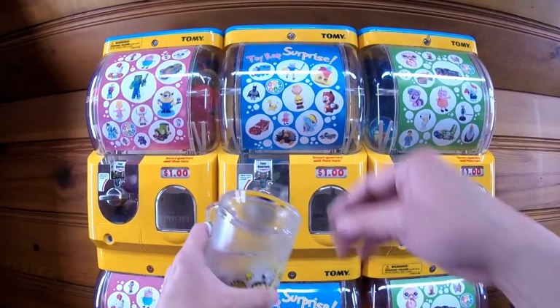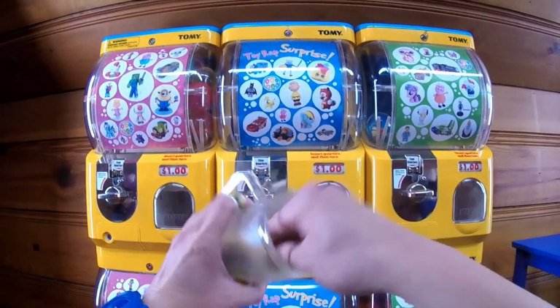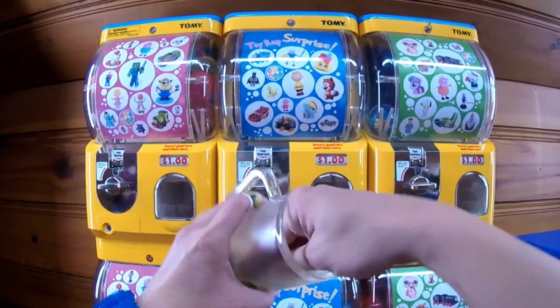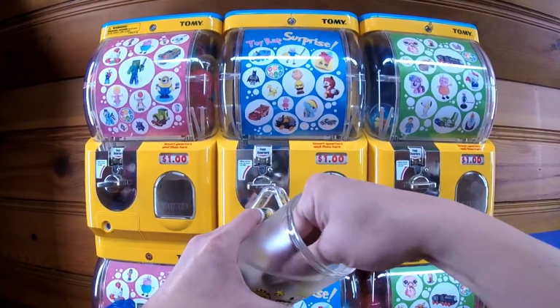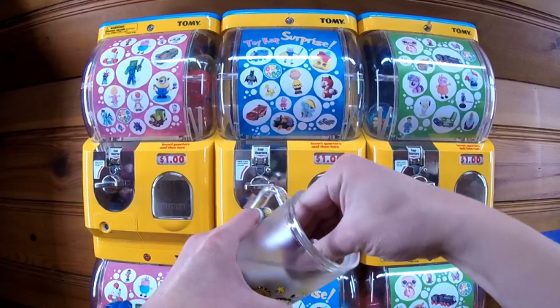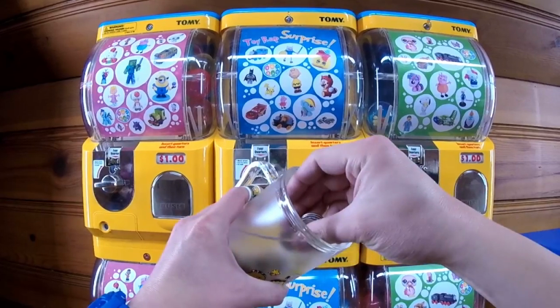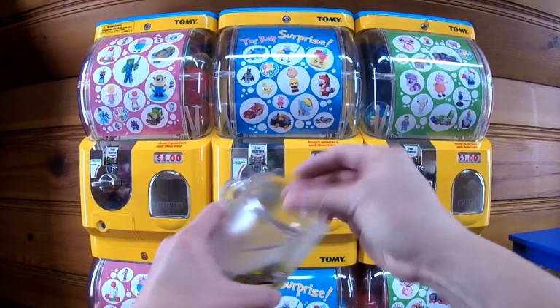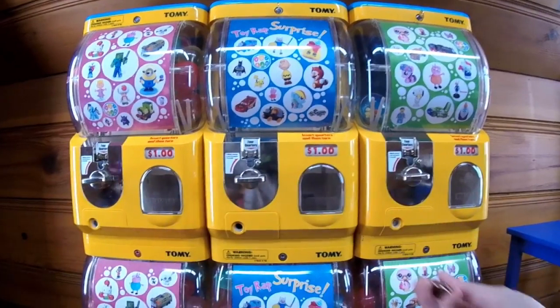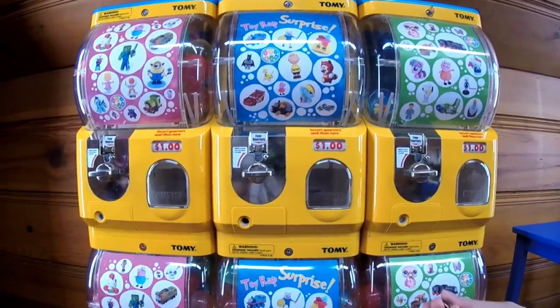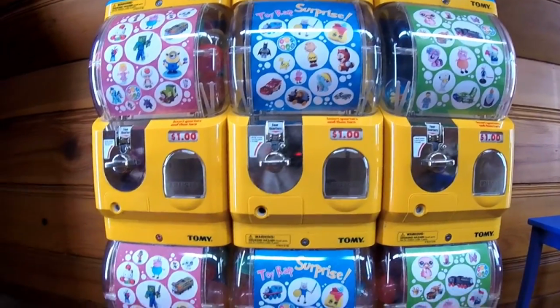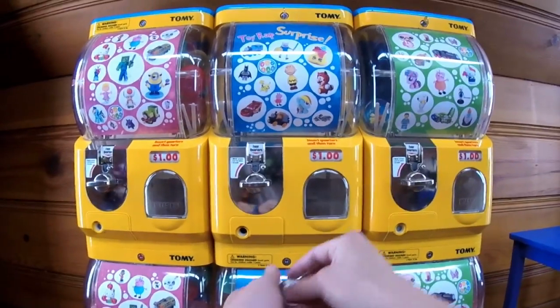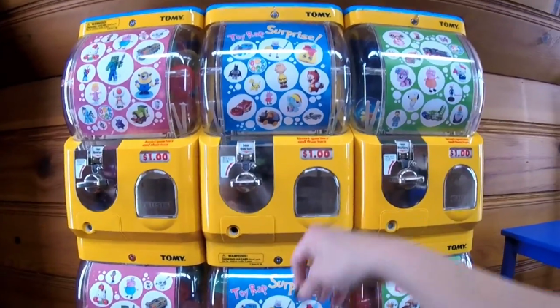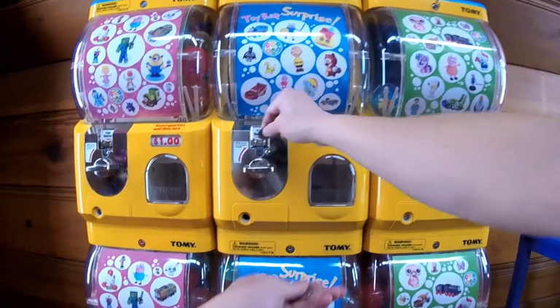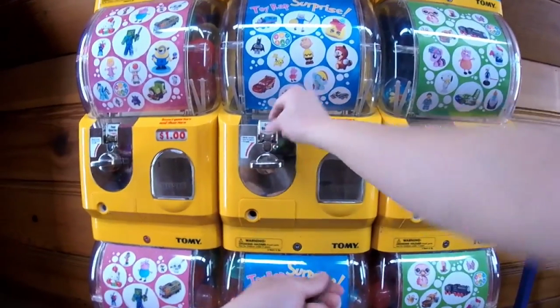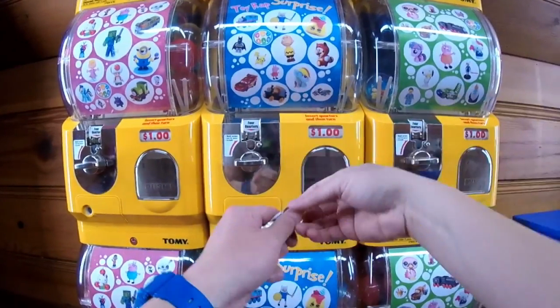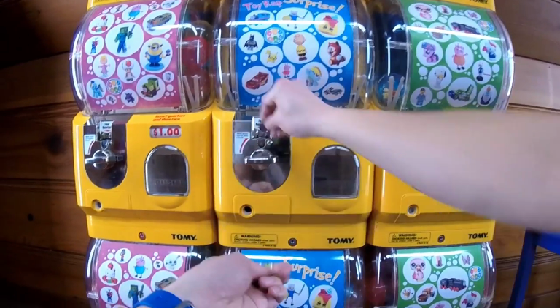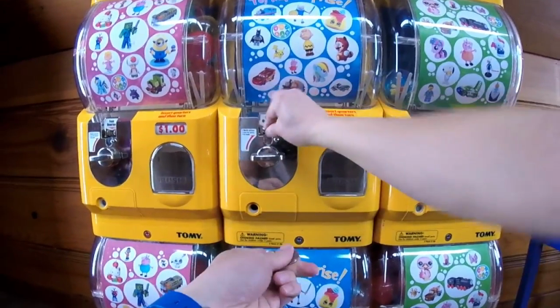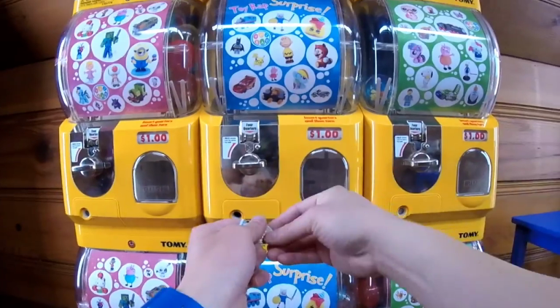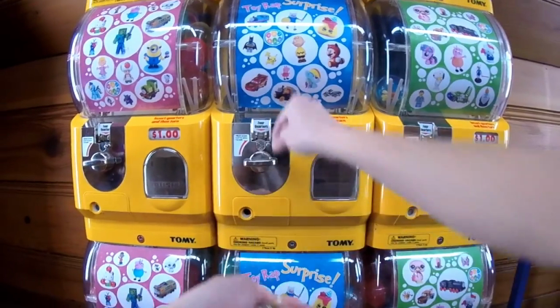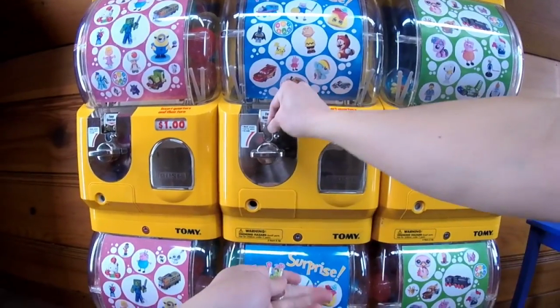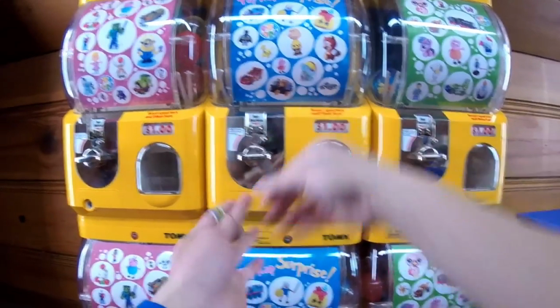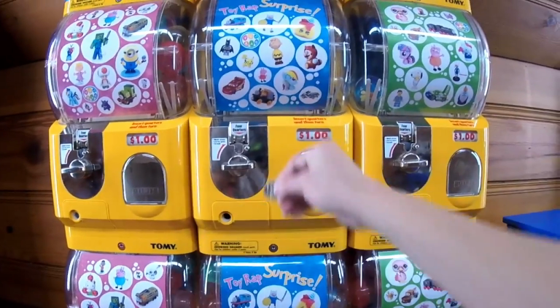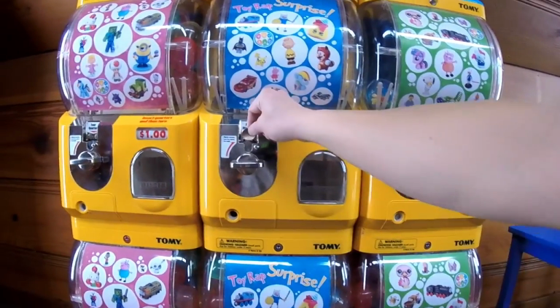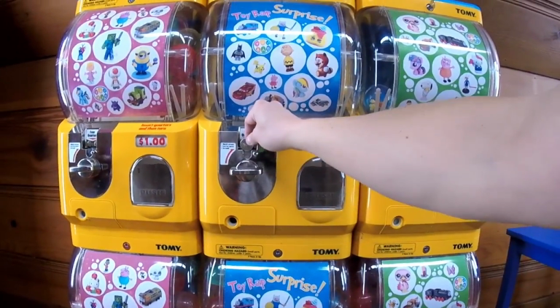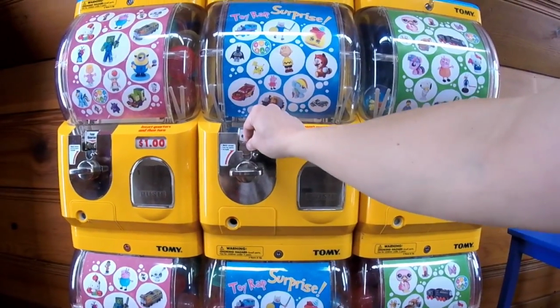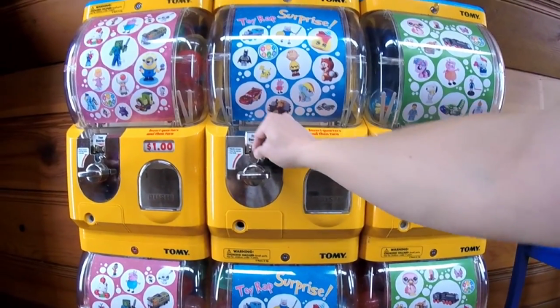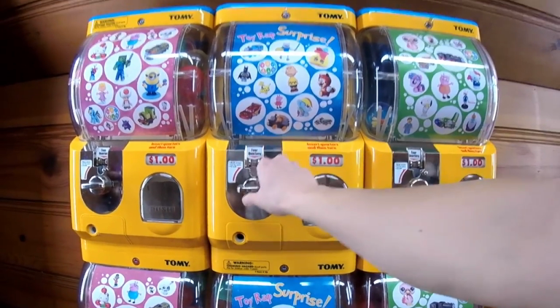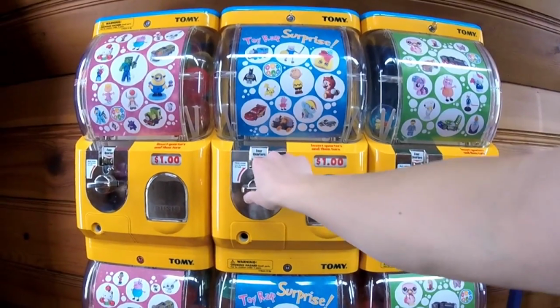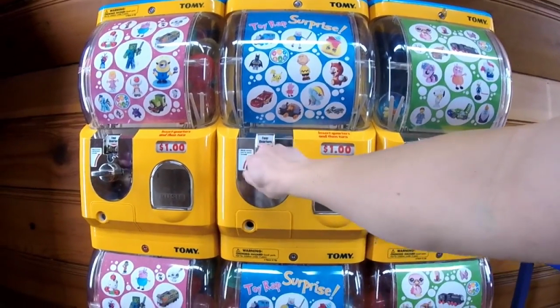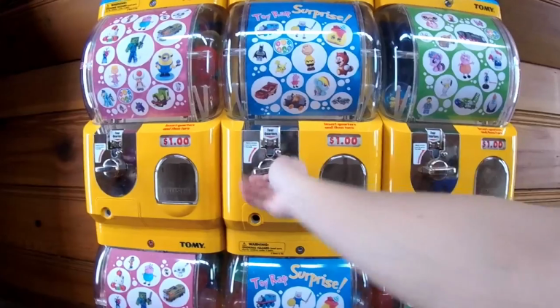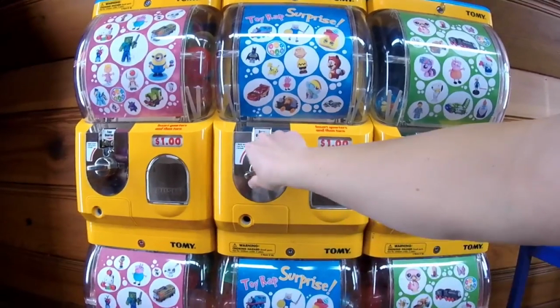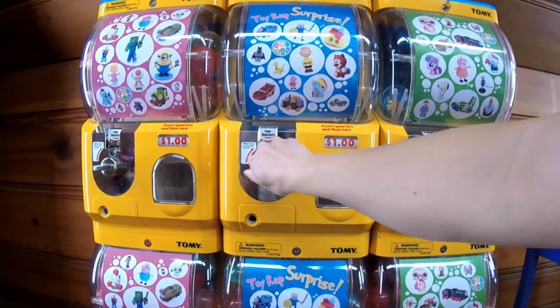Let's try again. Taking out four quarters — twenty-five cents, fifty cents, seventy-five cents, and a dollar.